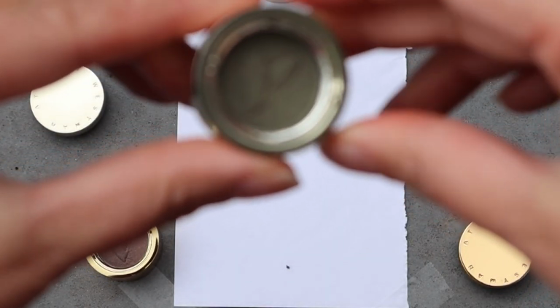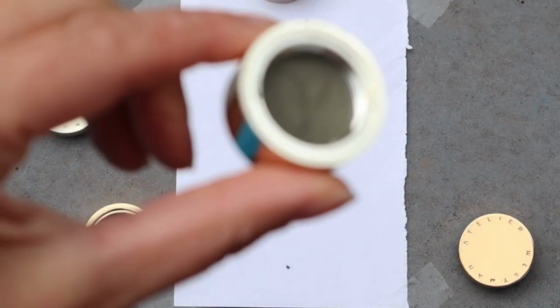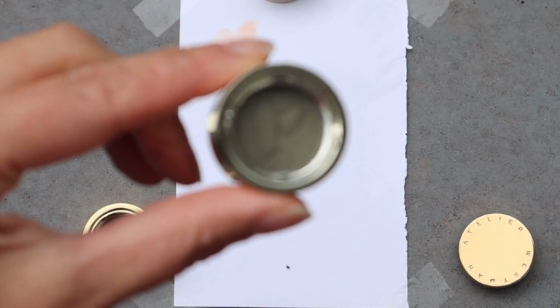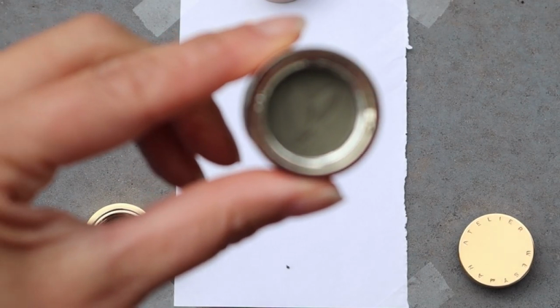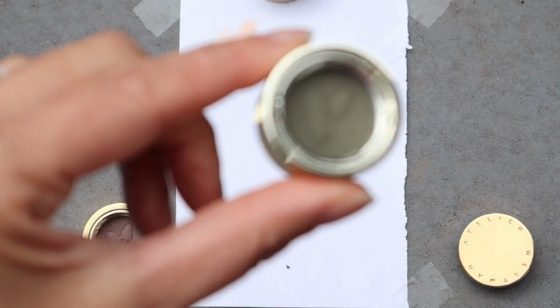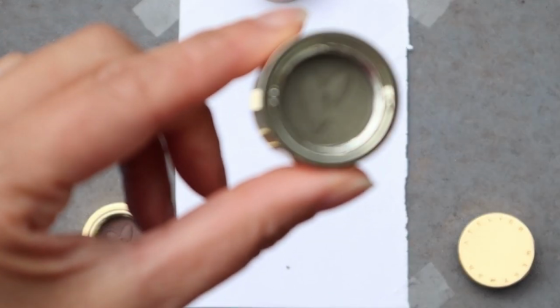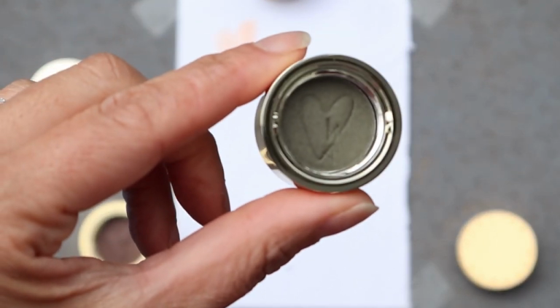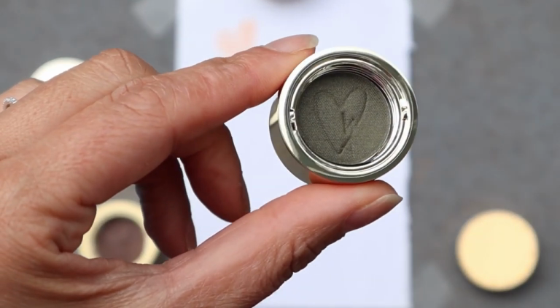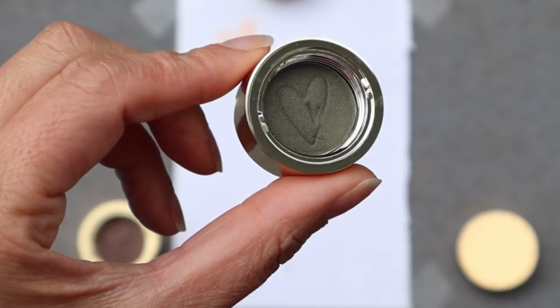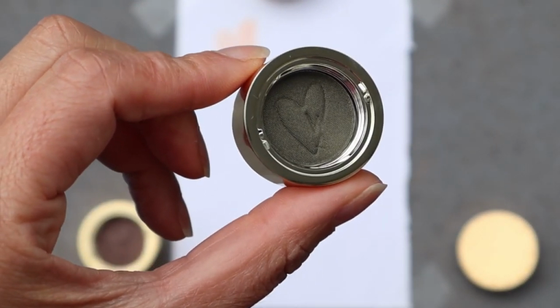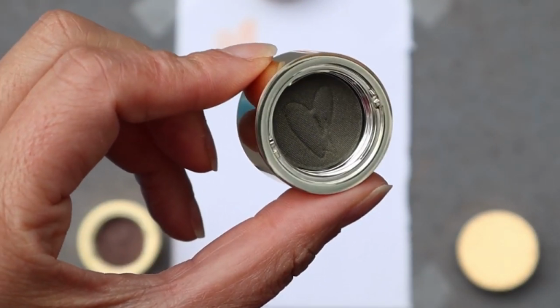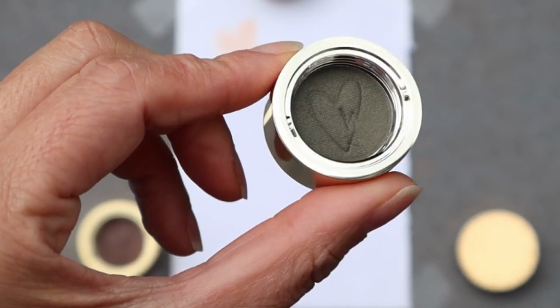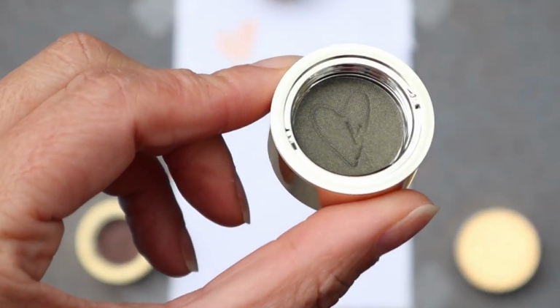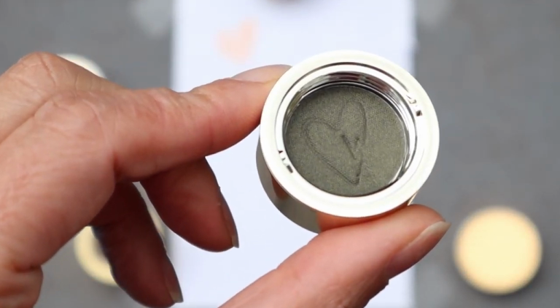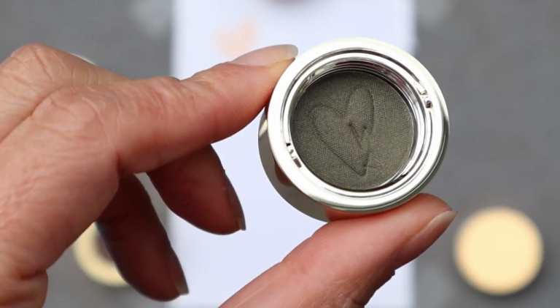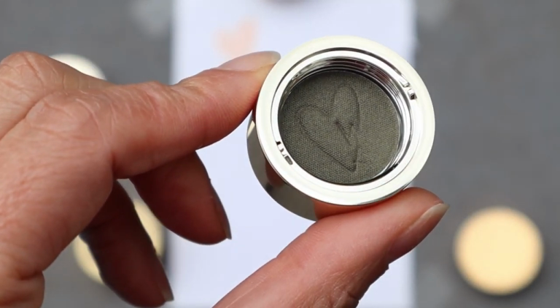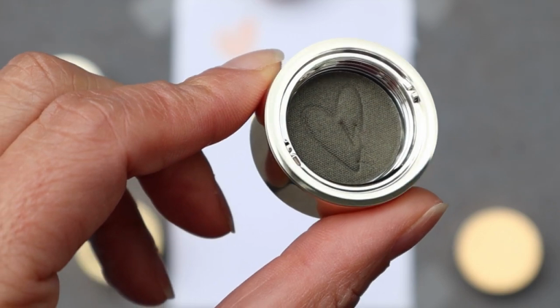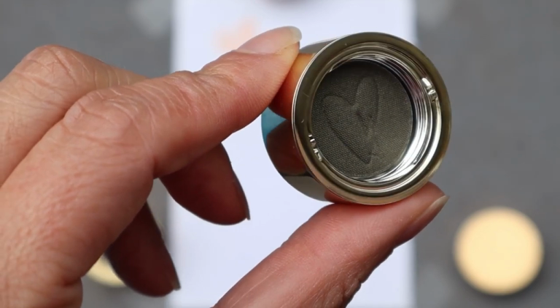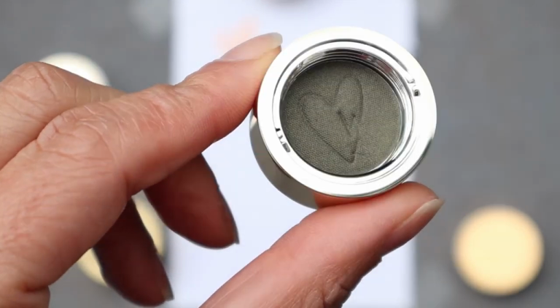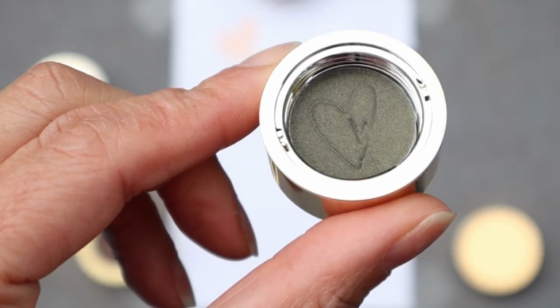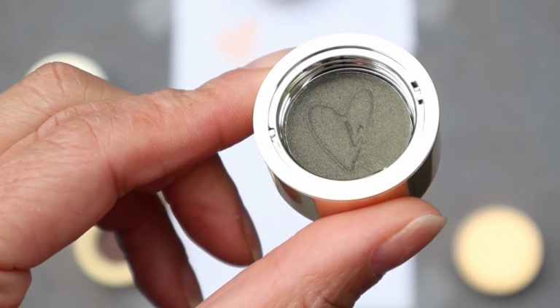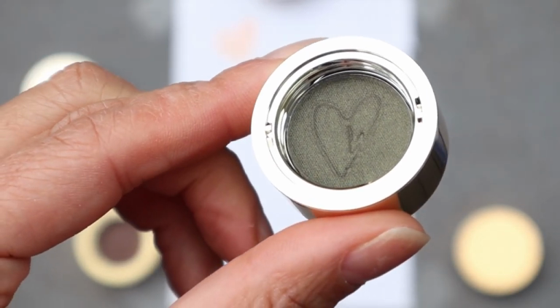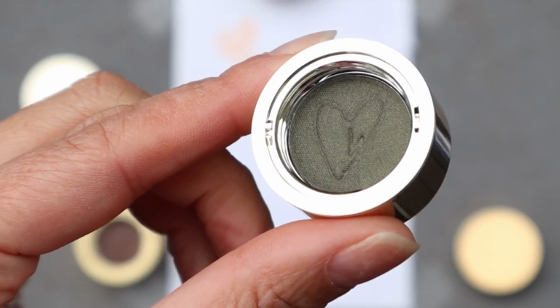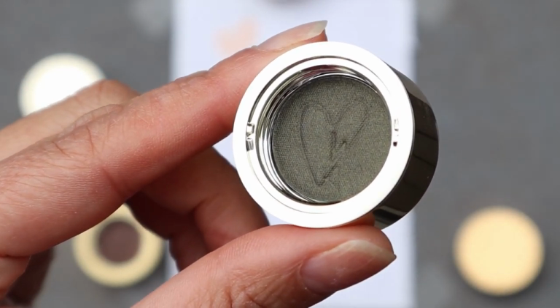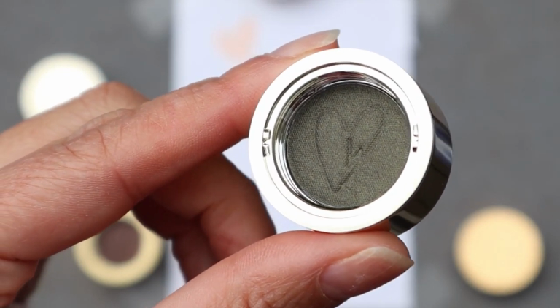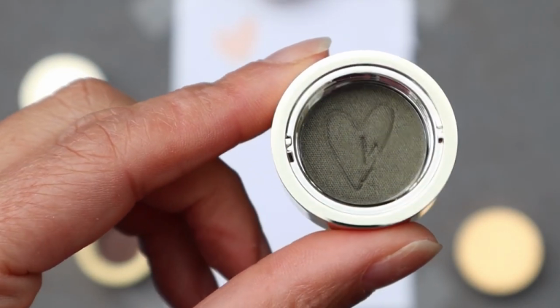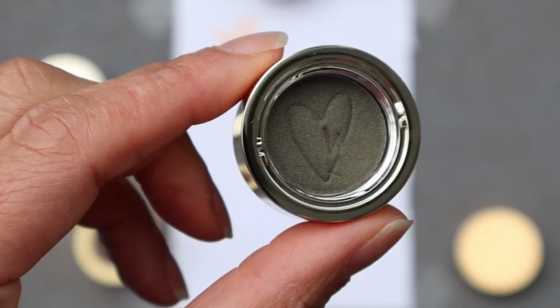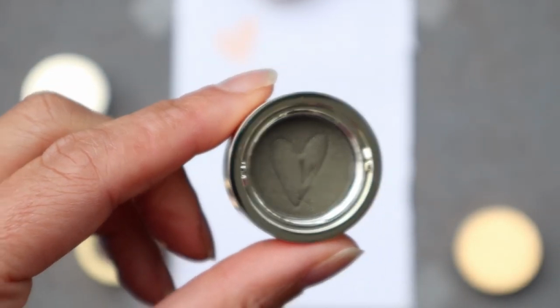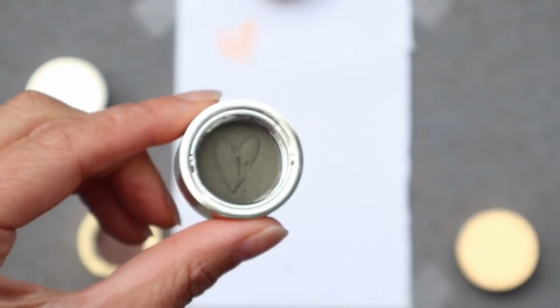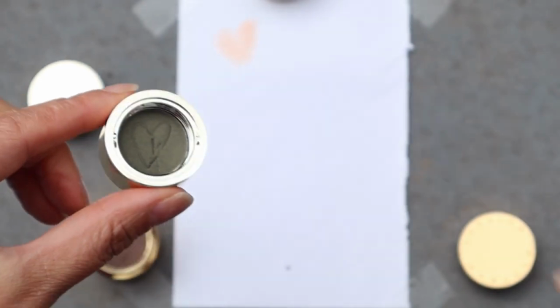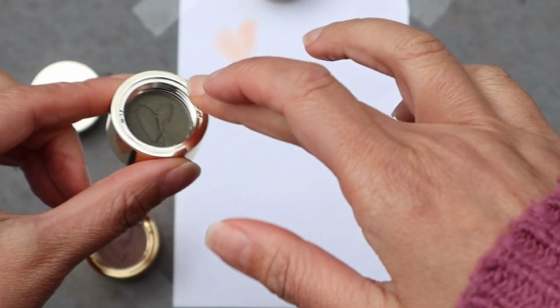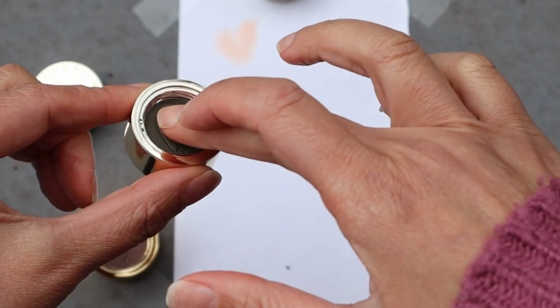Next we have Bonchons, which is this gorgeous khaki color that made me squeal when I first opened it. The golden tones in this are just beautiful — it makes it a really rich color that's just gorgeous.